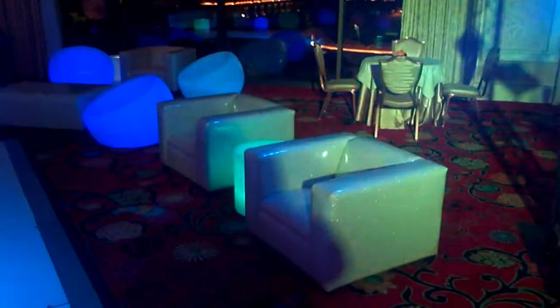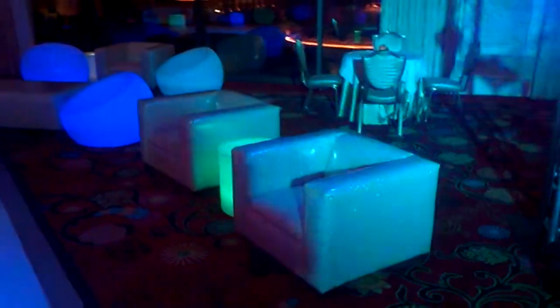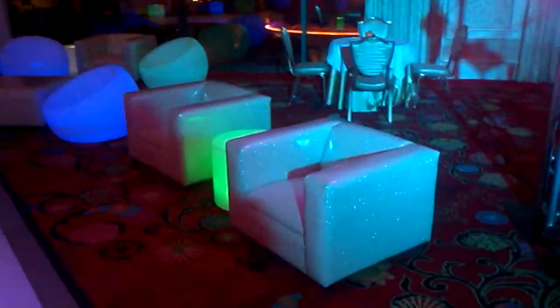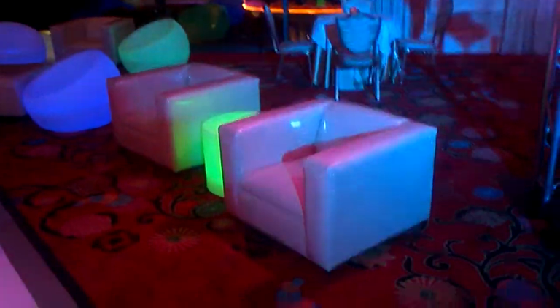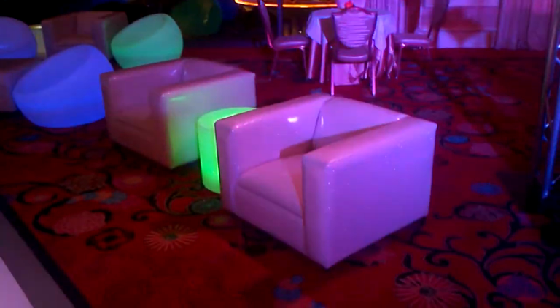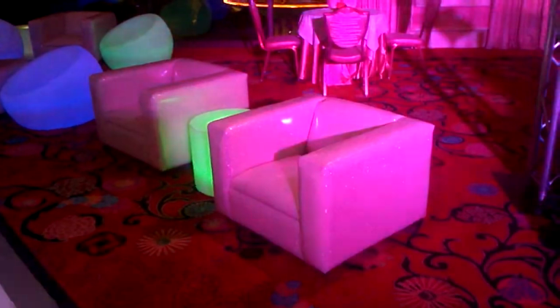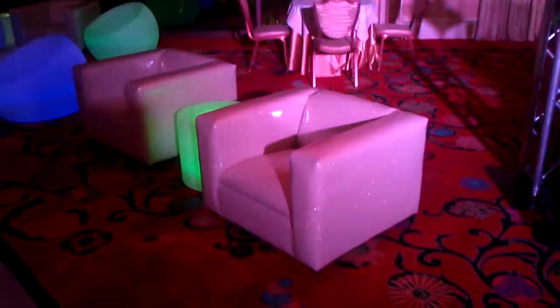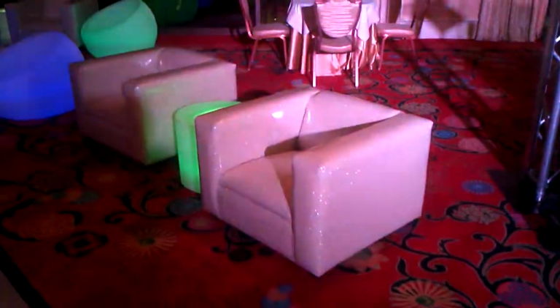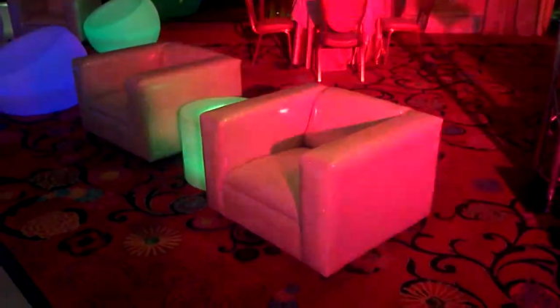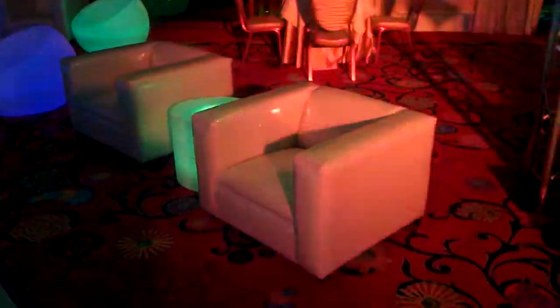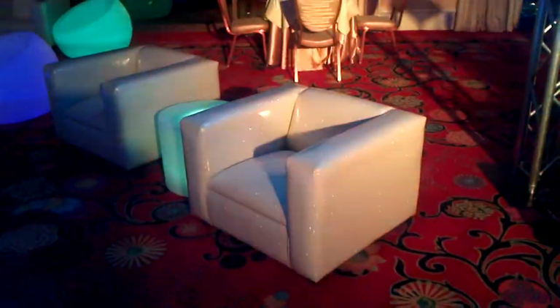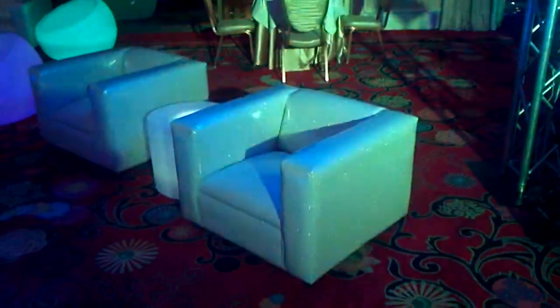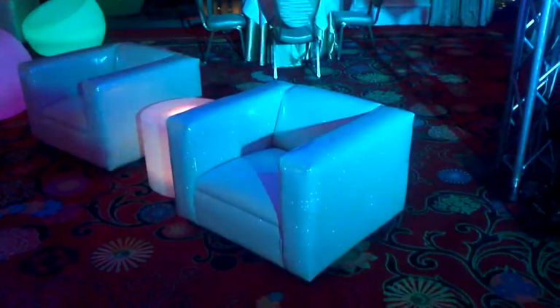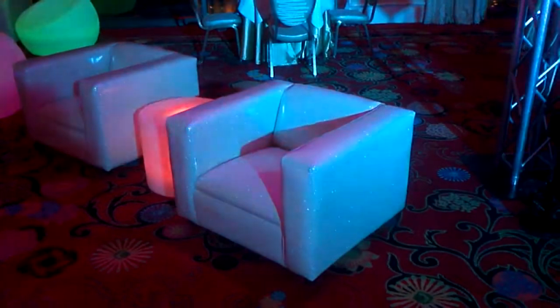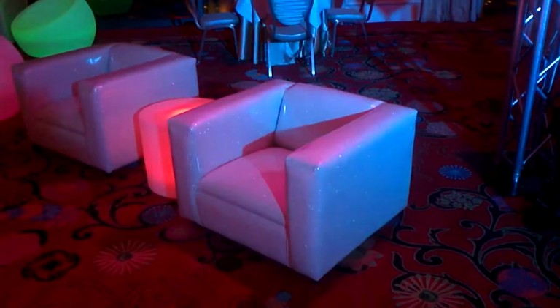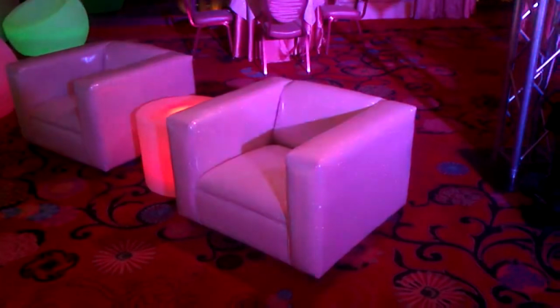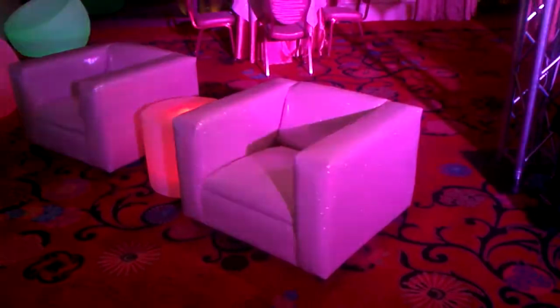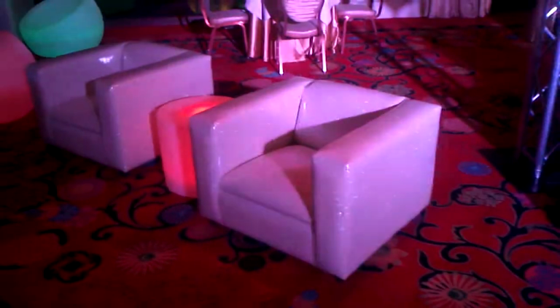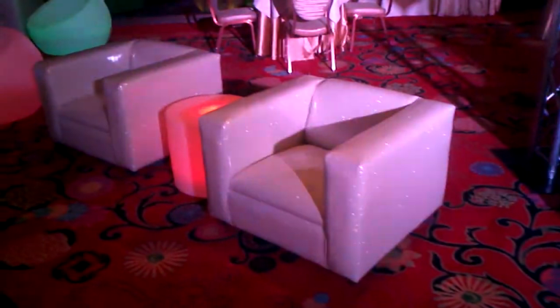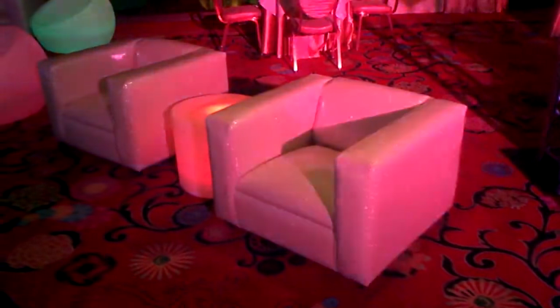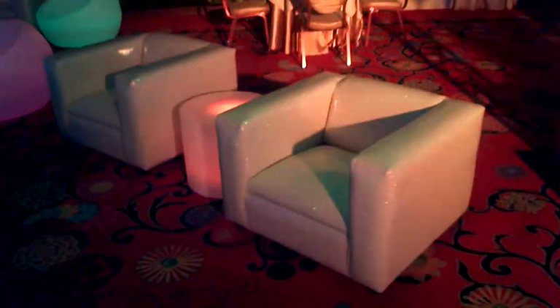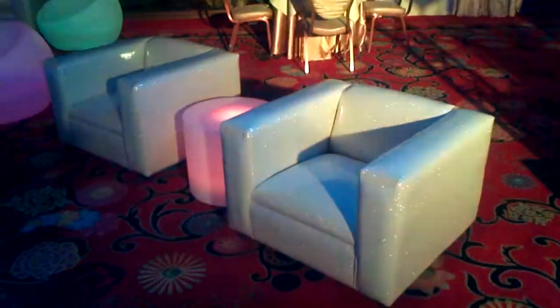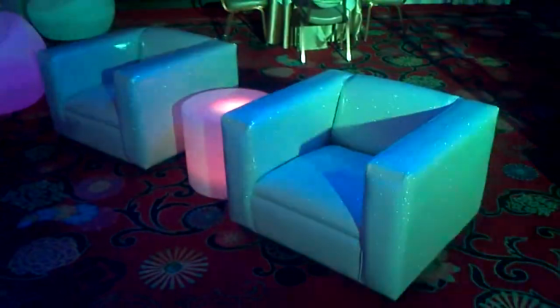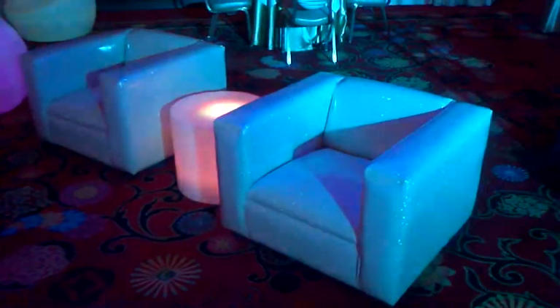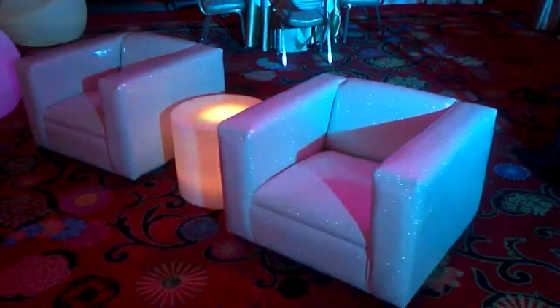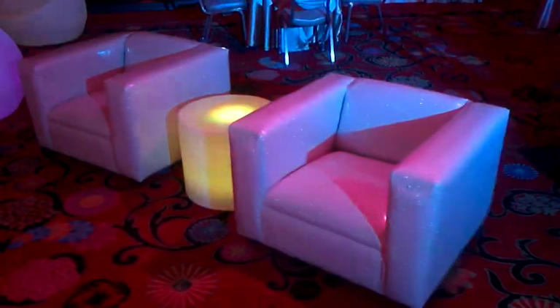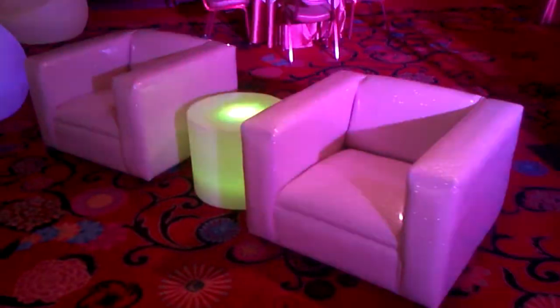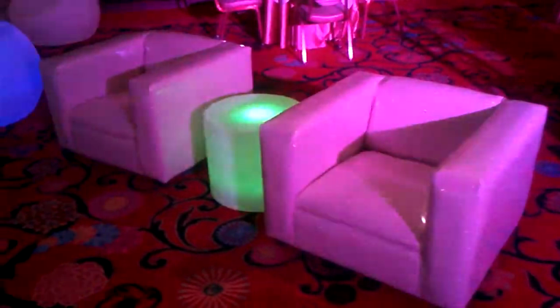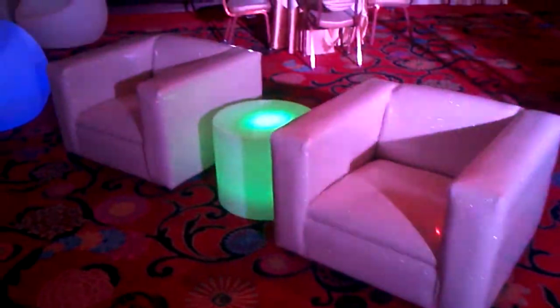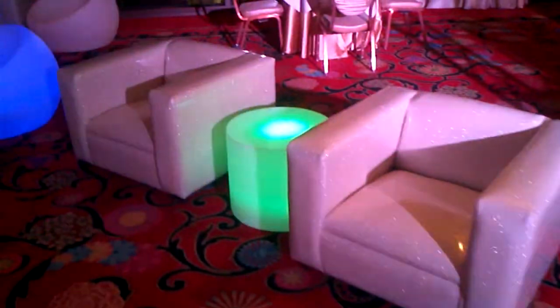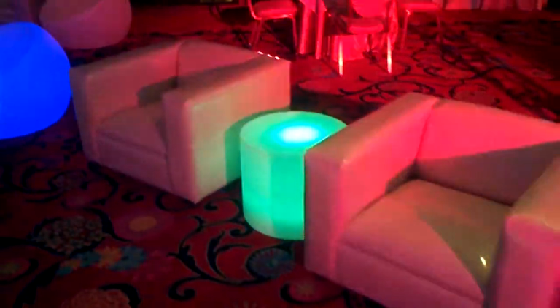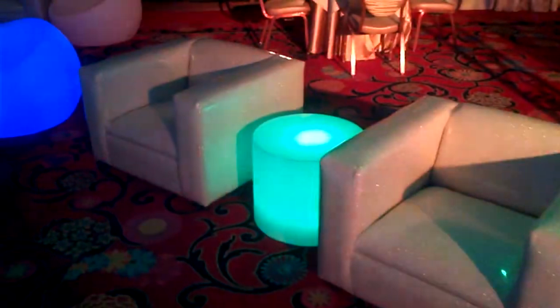You can see the sparkle in these chairs — that is the diamond color. It picks up a lot of the colors that are in the room.